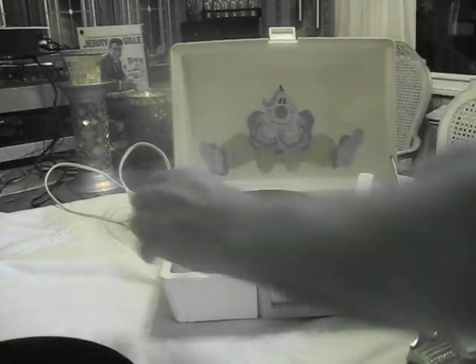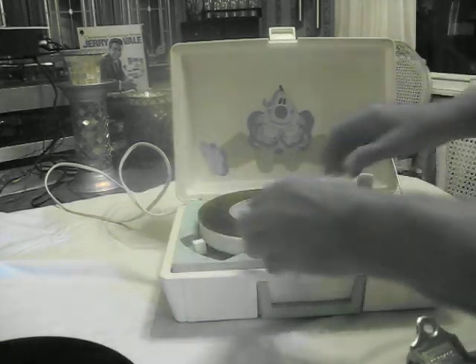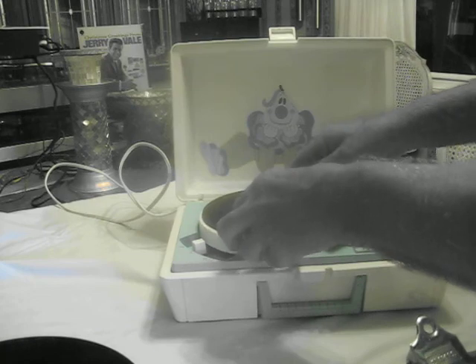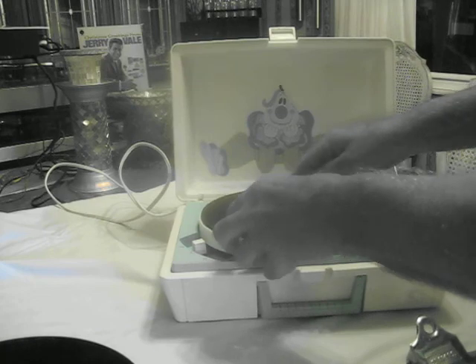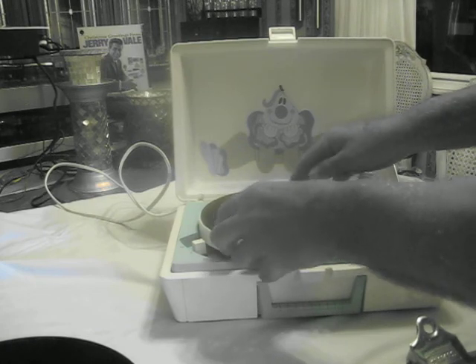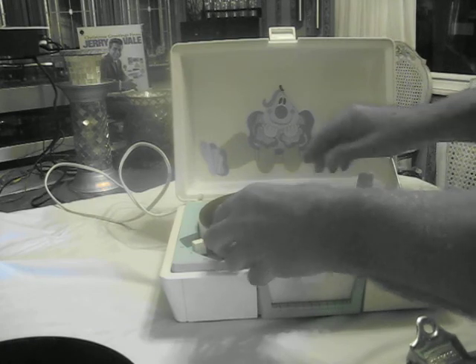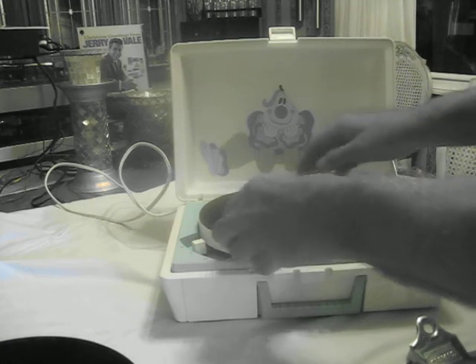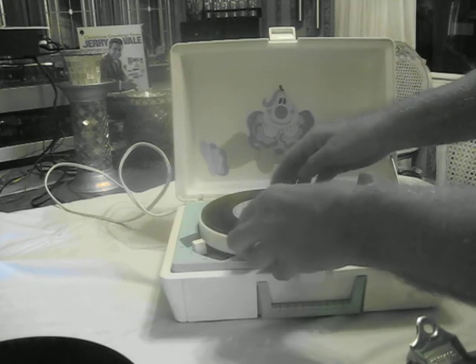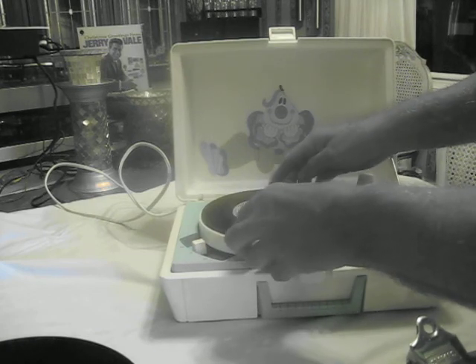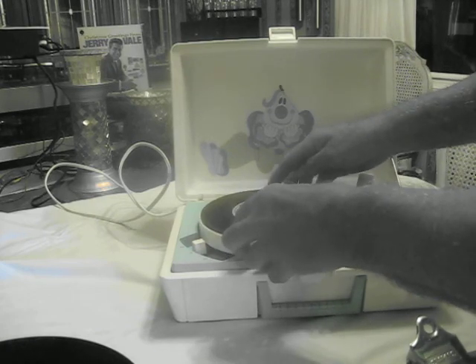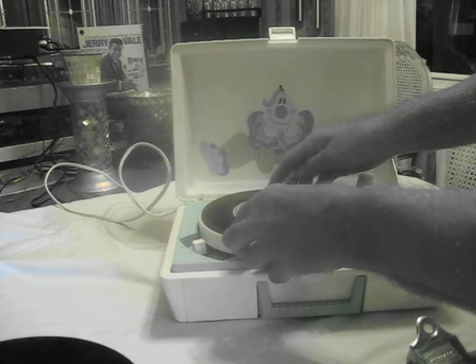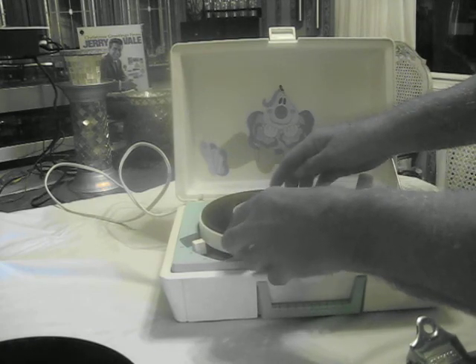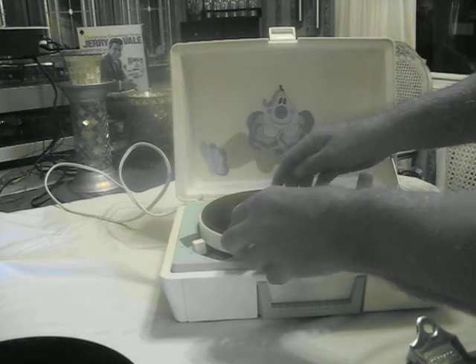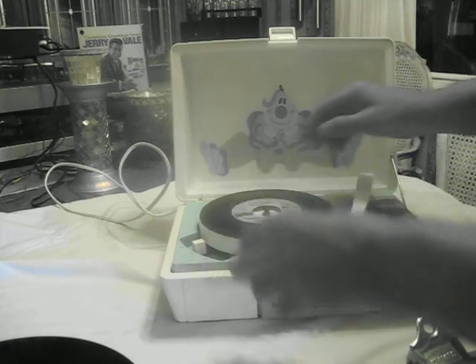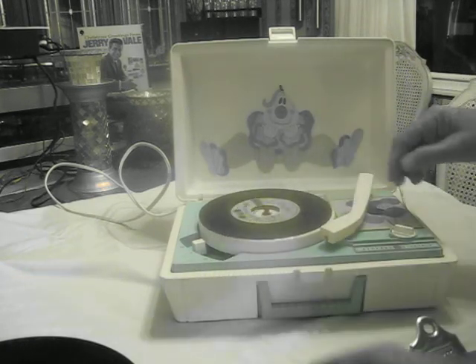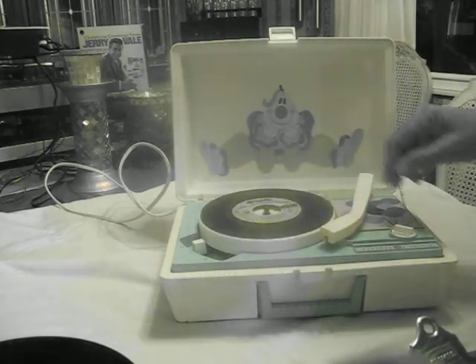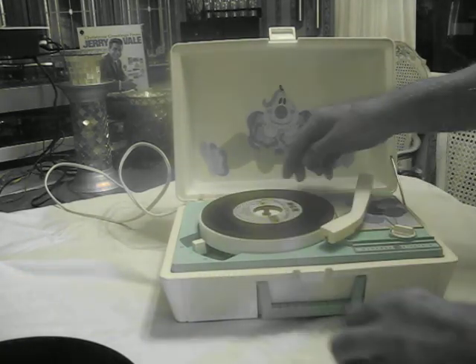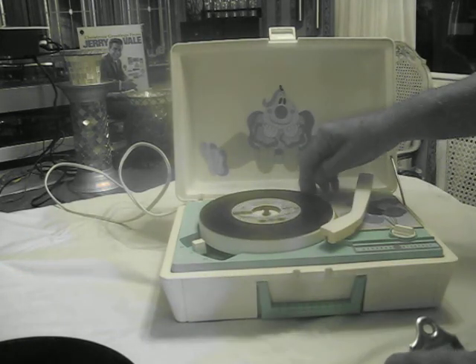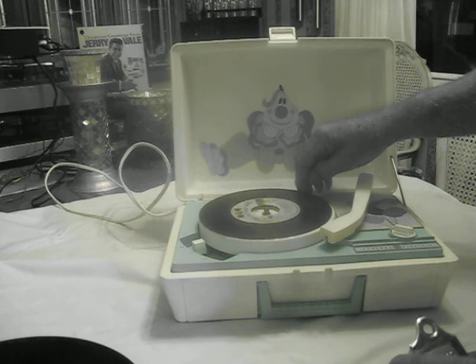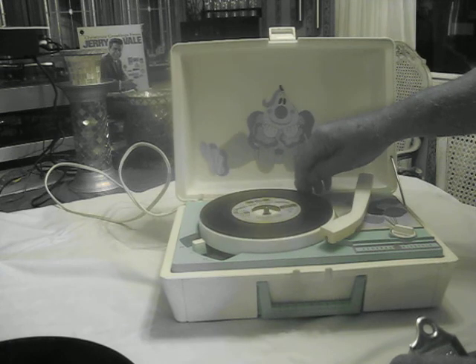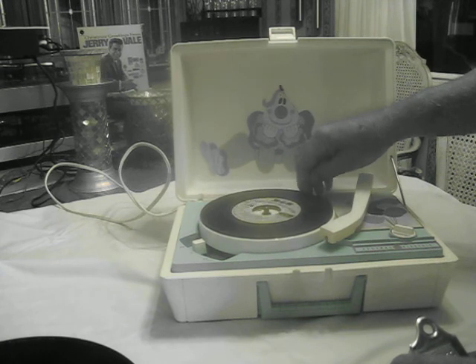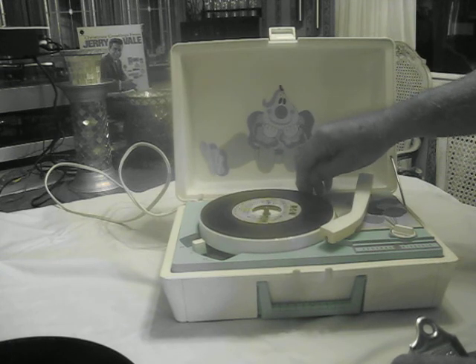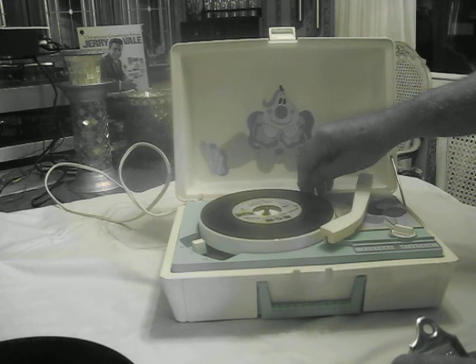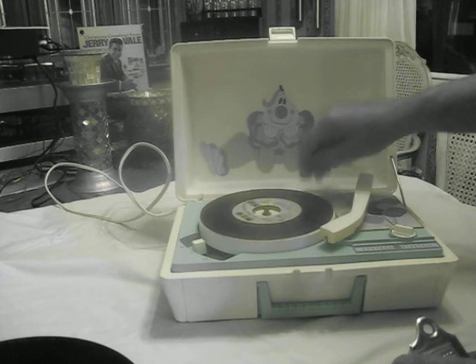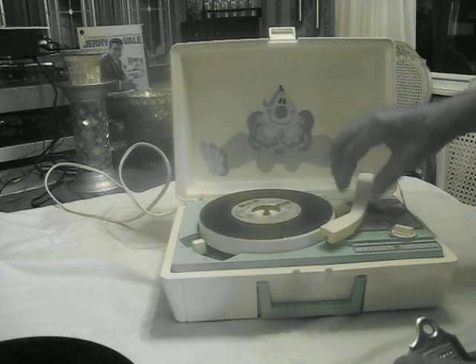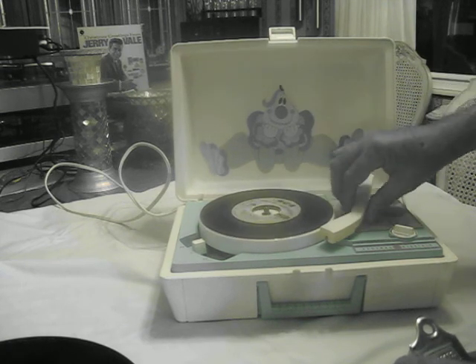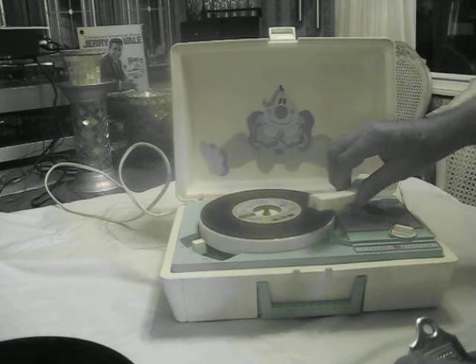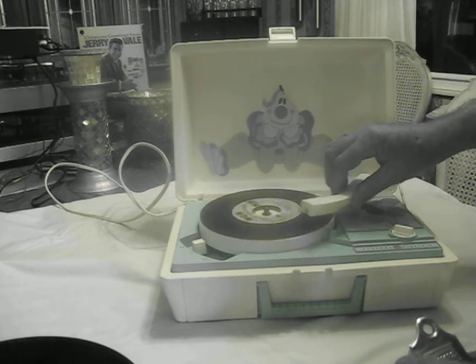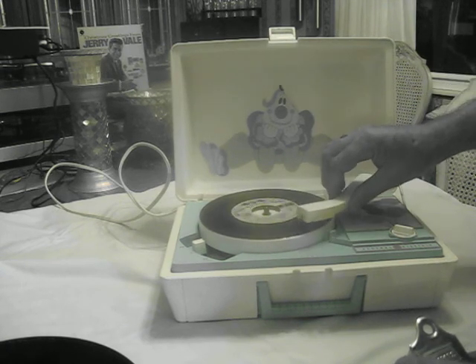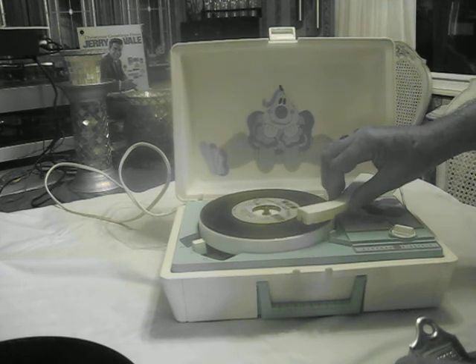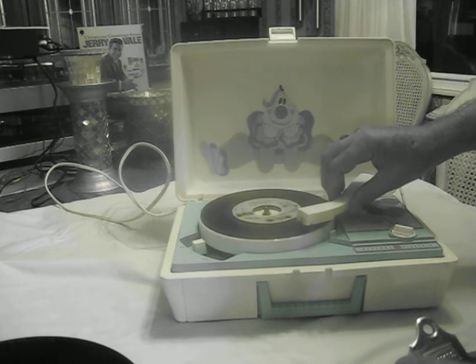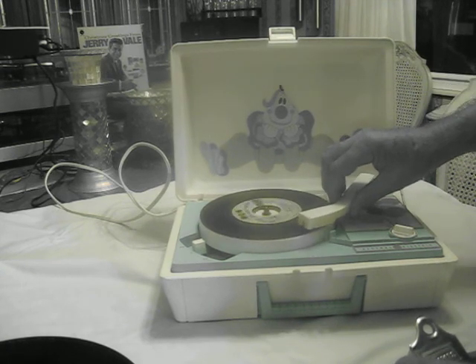Put on the 45. You can pick up one of those little adapters pretty easy. Has a pretty good little sound to it.